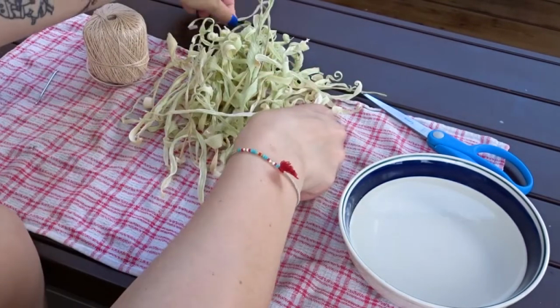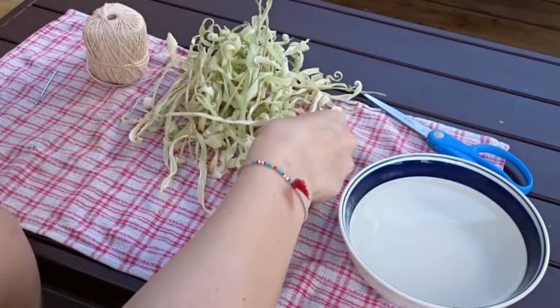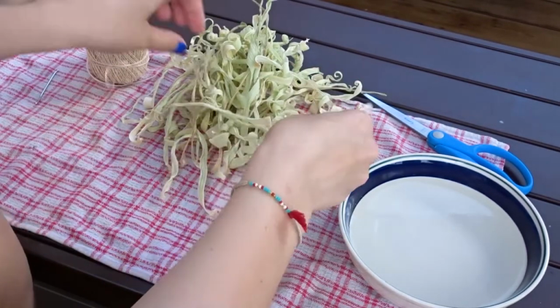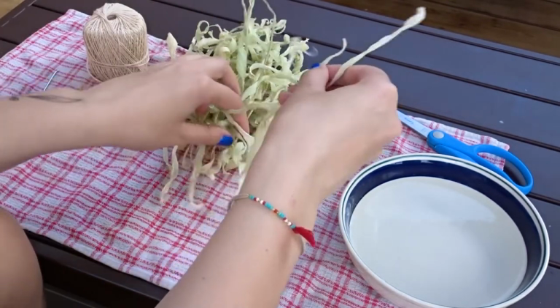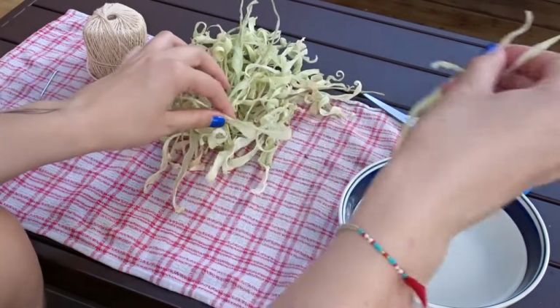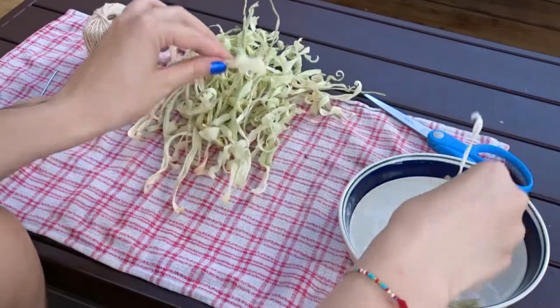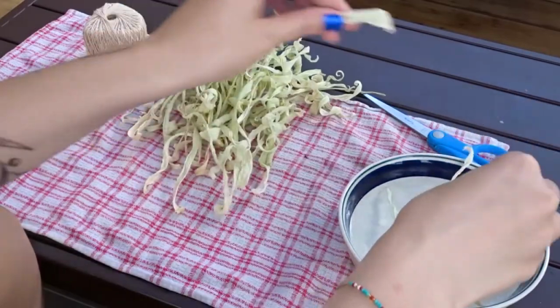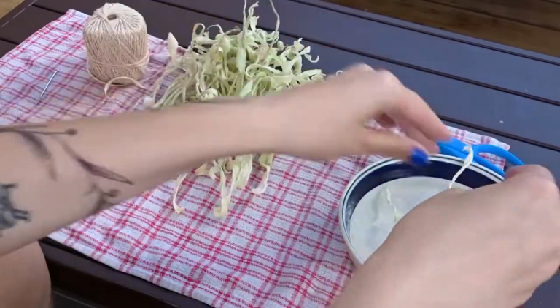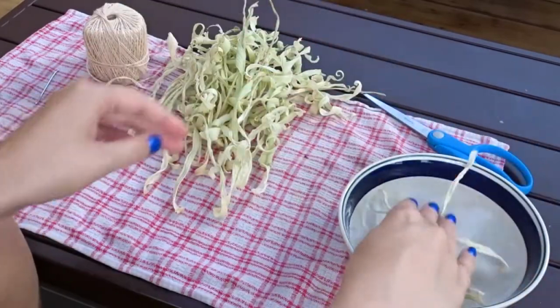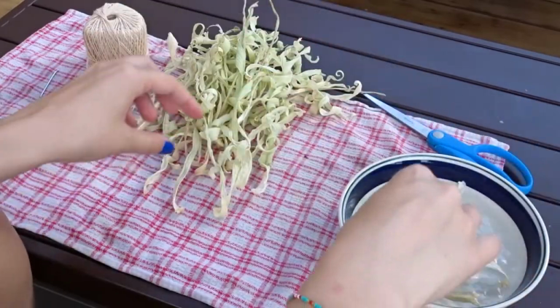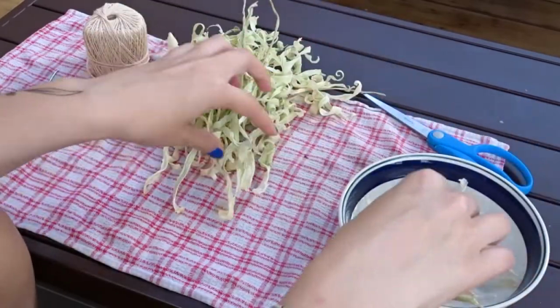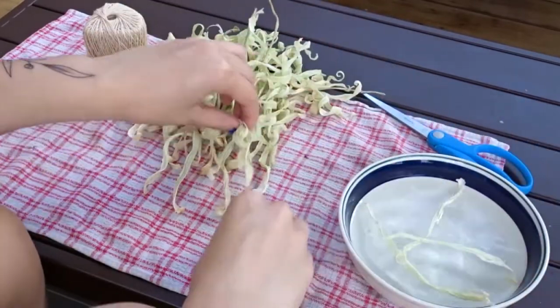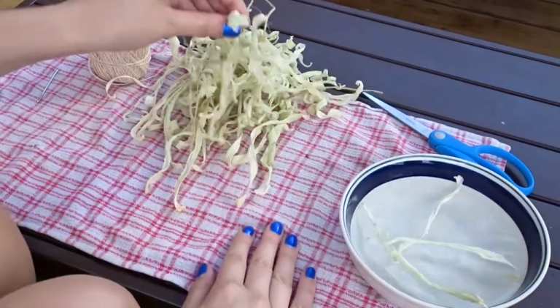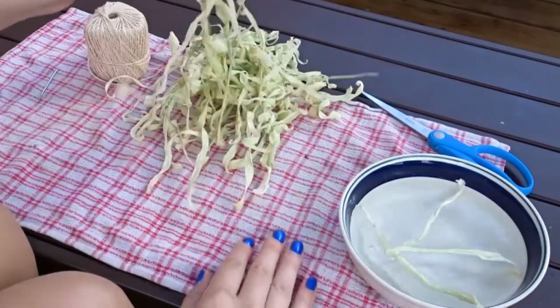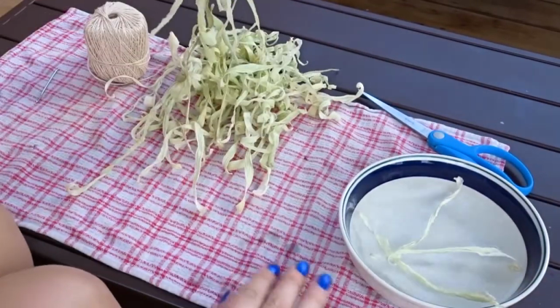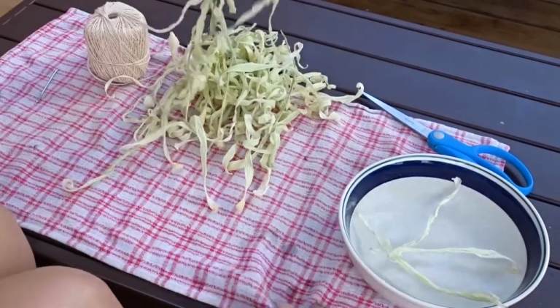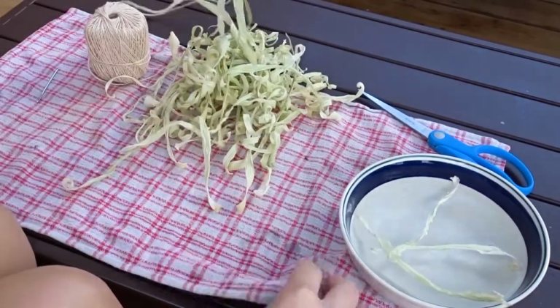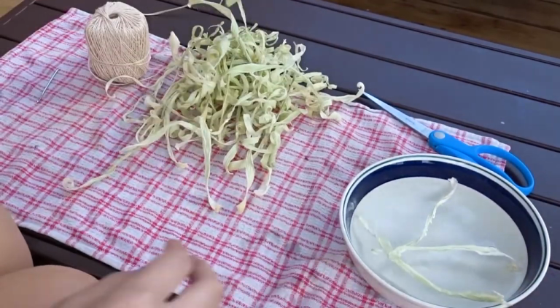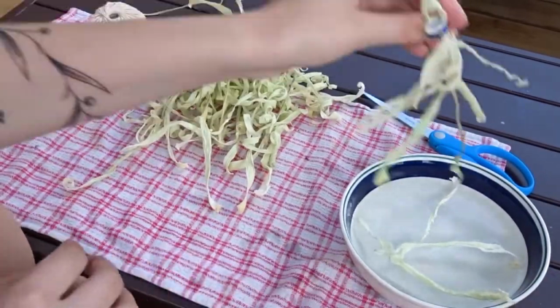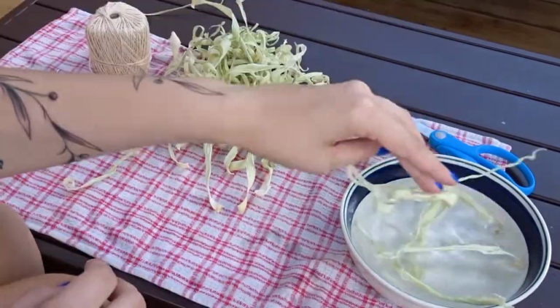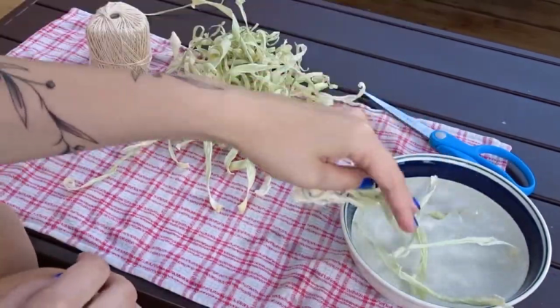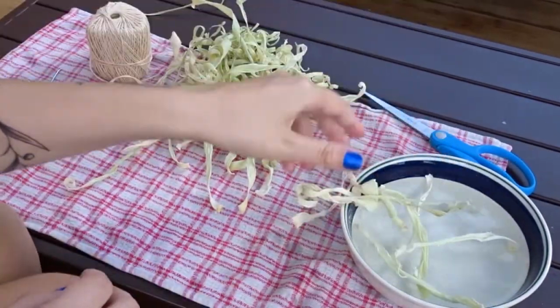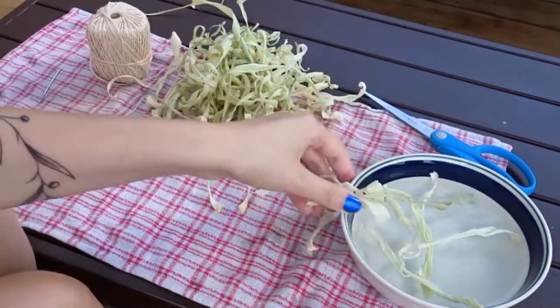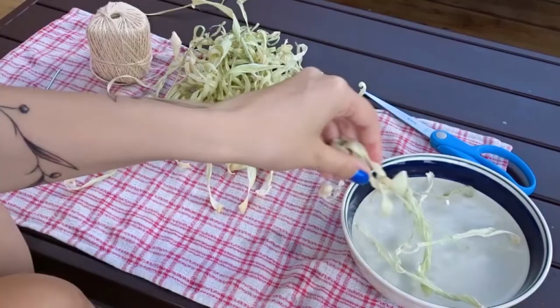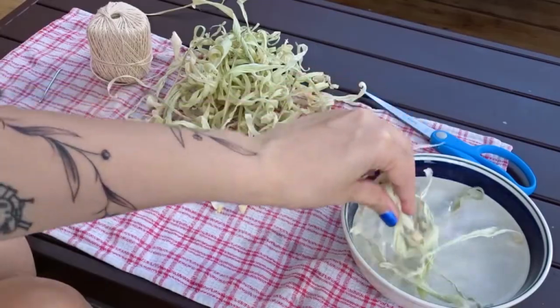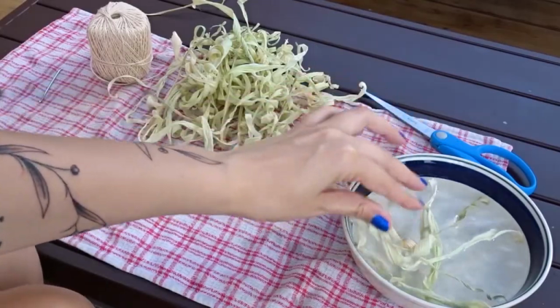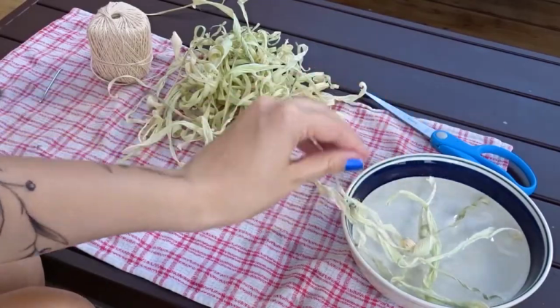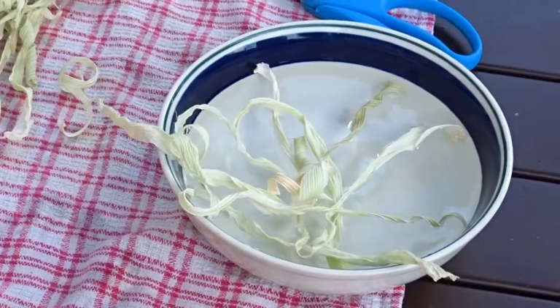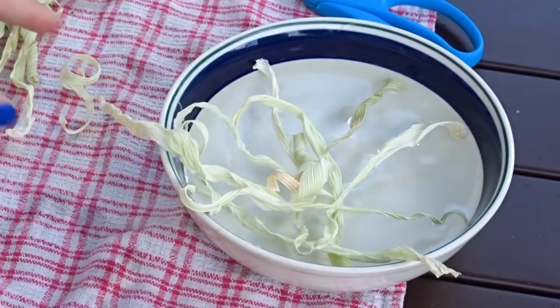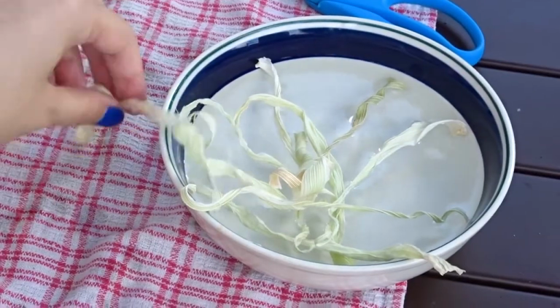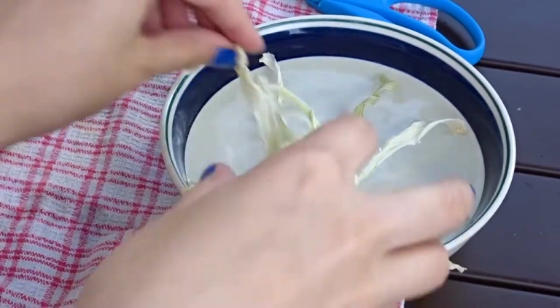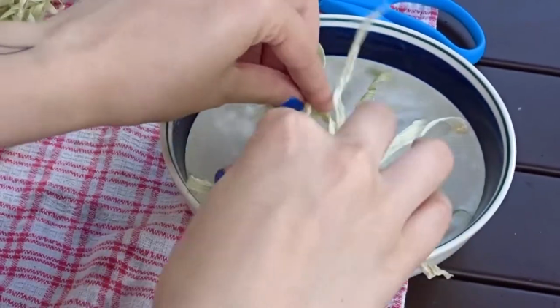When the corn husks are fully dry, they're kind of stiff and hard to work with, so I like to grab a few at a time while I work and let them sit in the water to soften up a little.